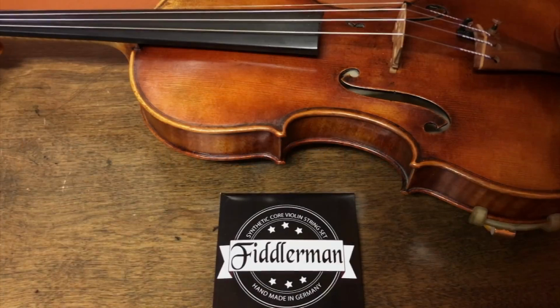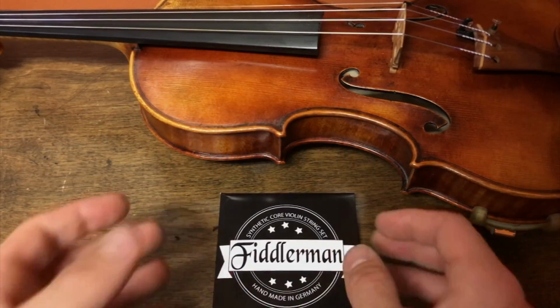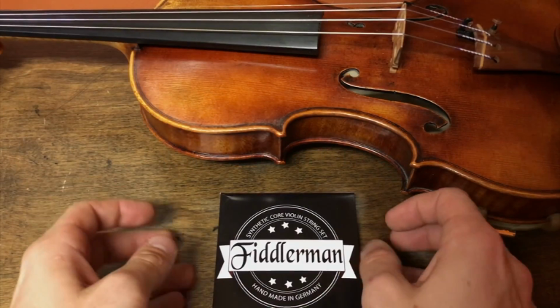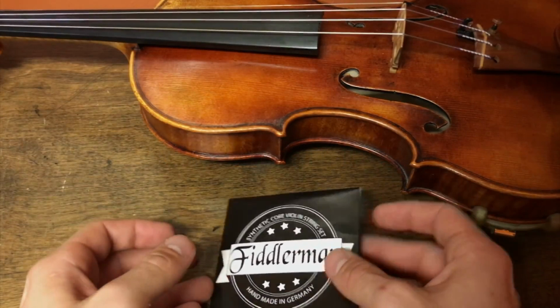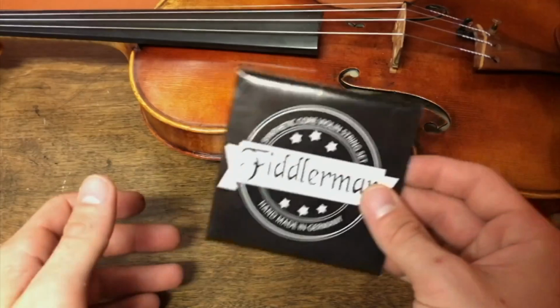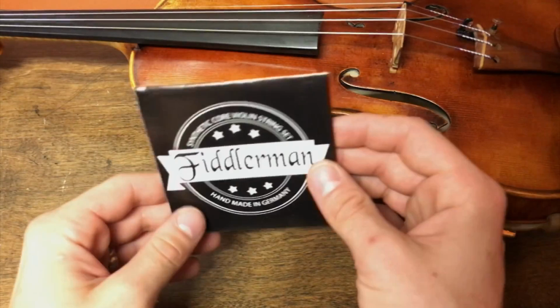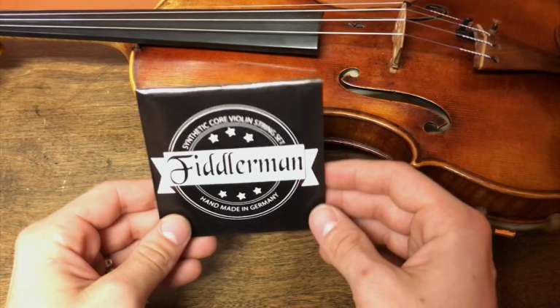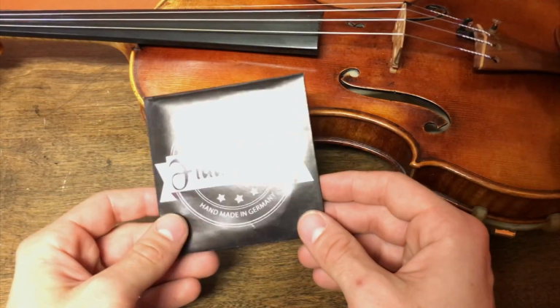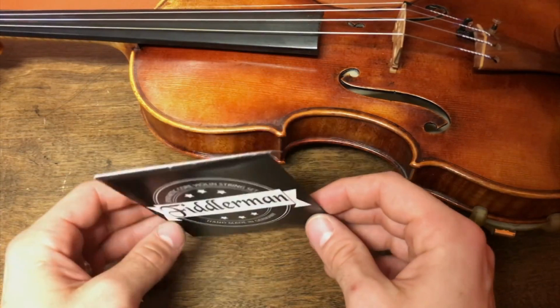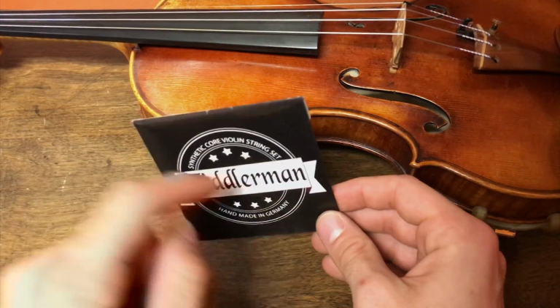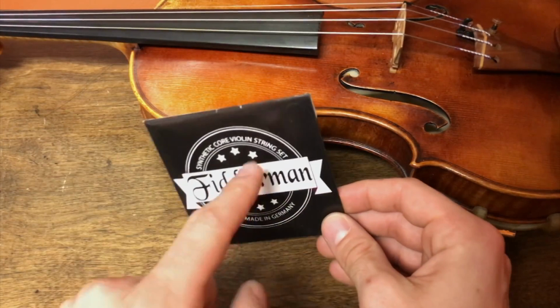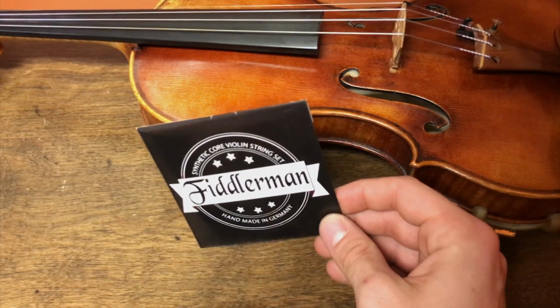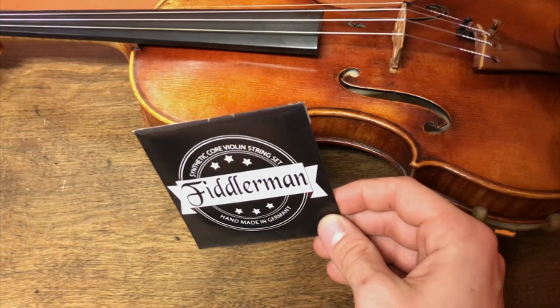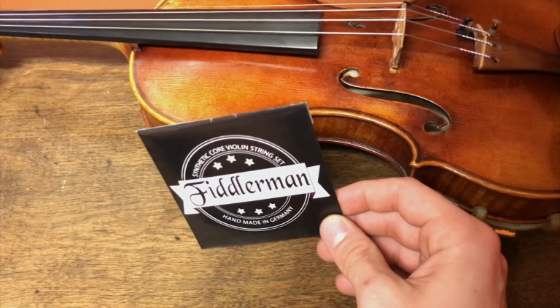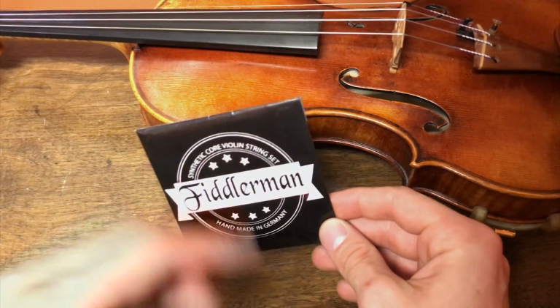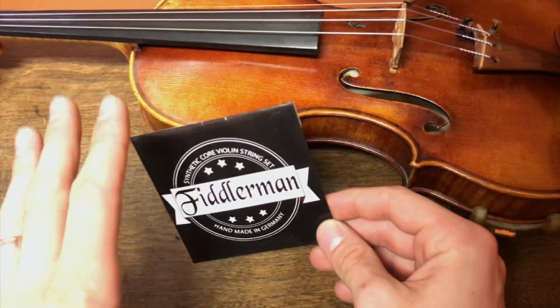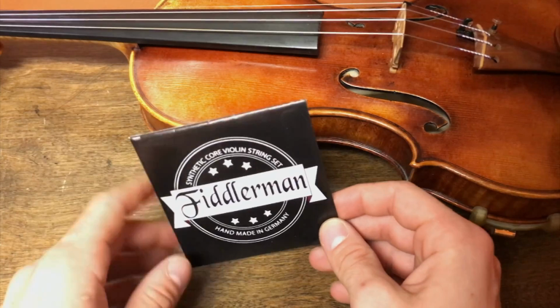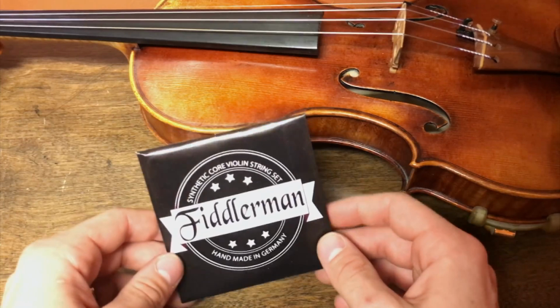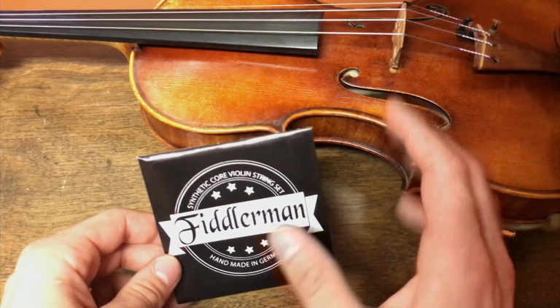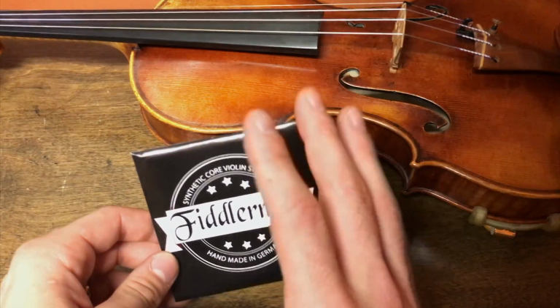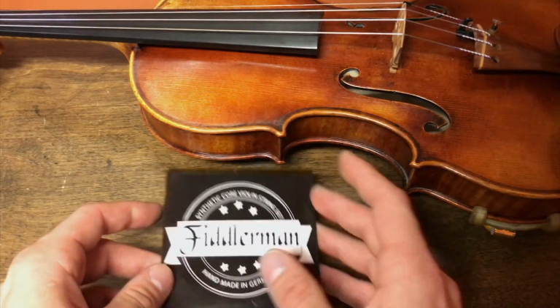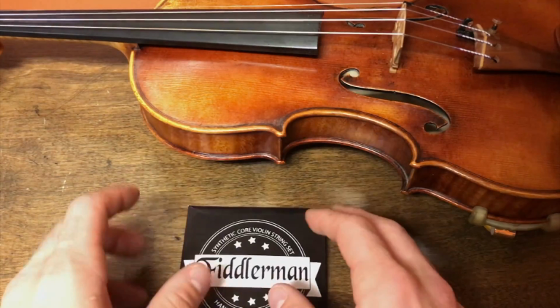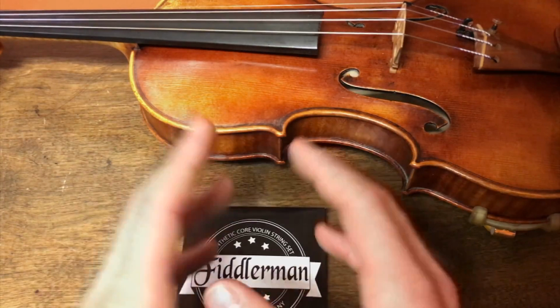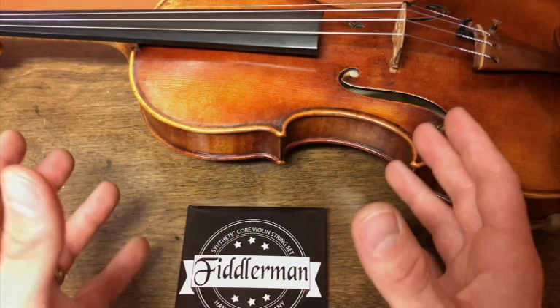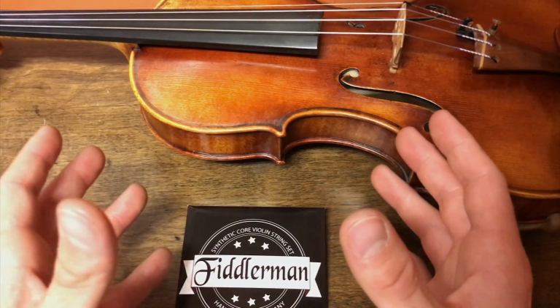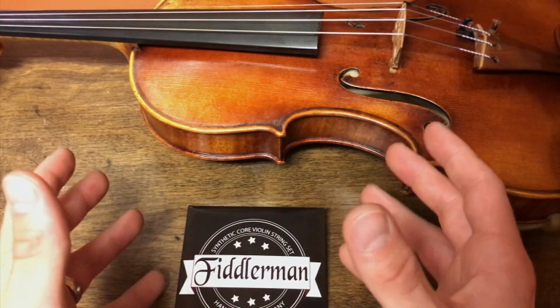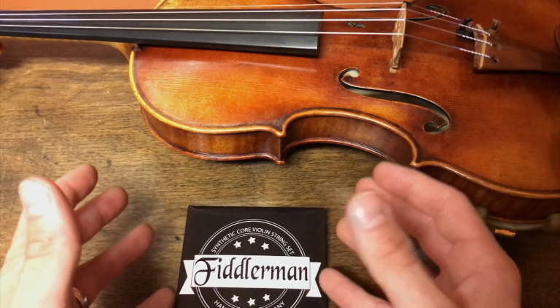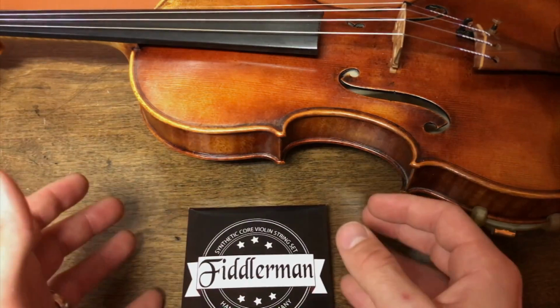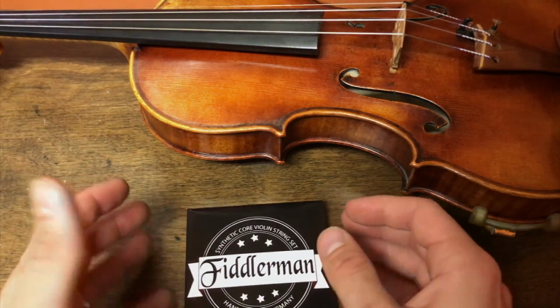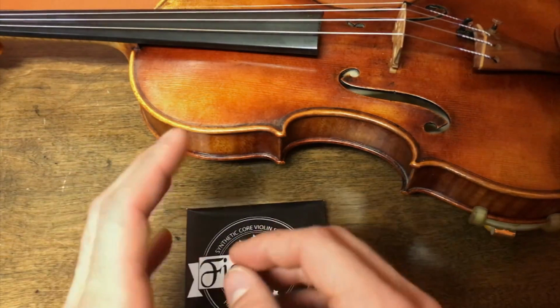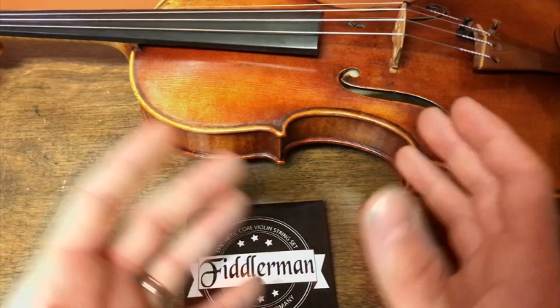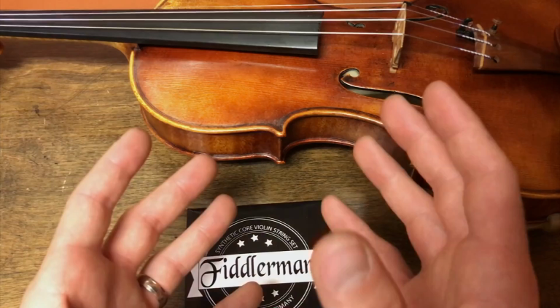Hi, Shawny from ViolinStreamReview.com. We're going to take a look at the Fiddler Man strings. We've already taken a look at them in the past, but there's an updated line of them, and let's talk about the difference.